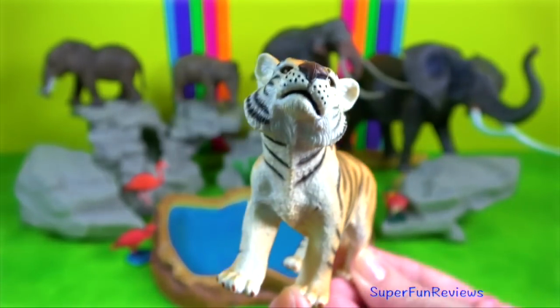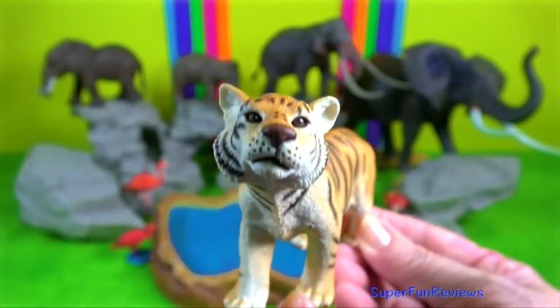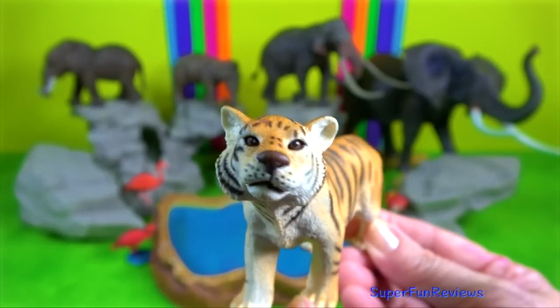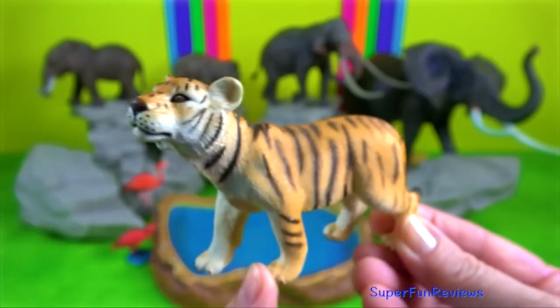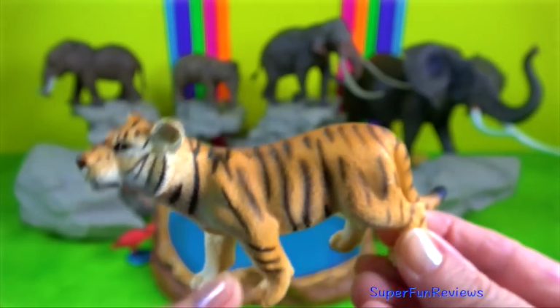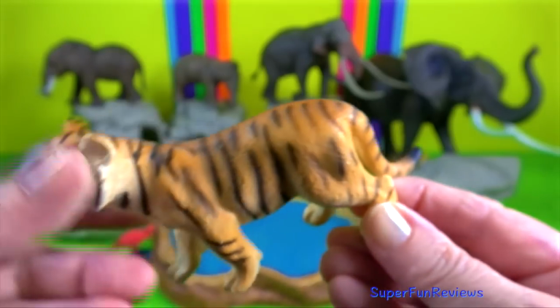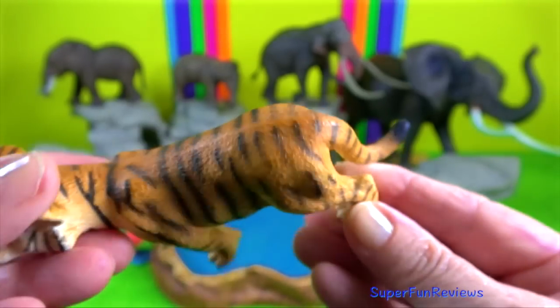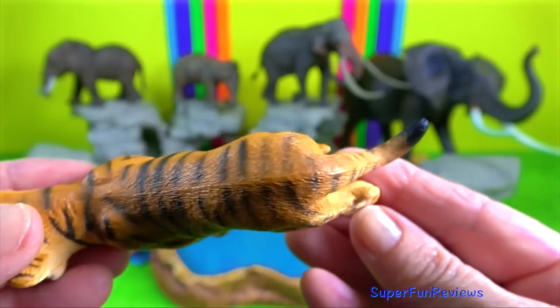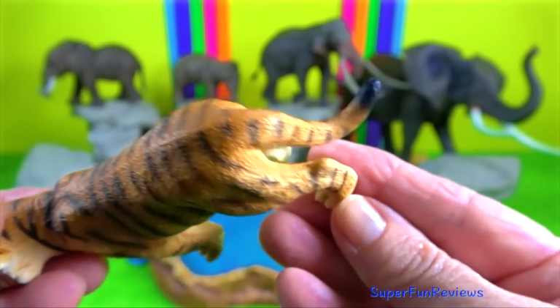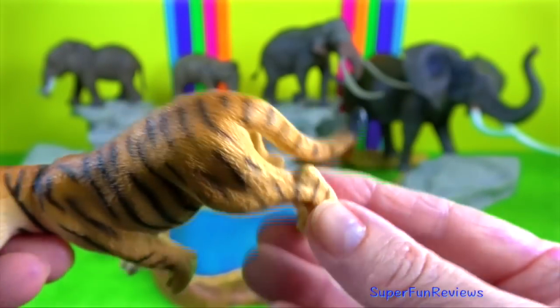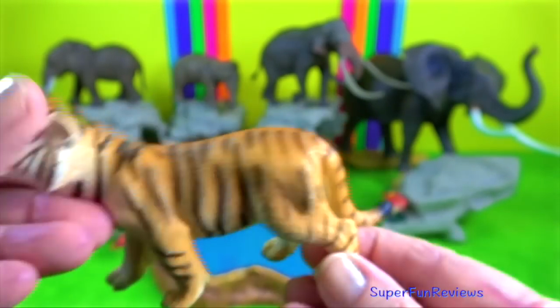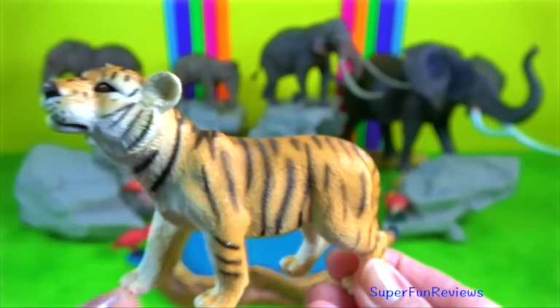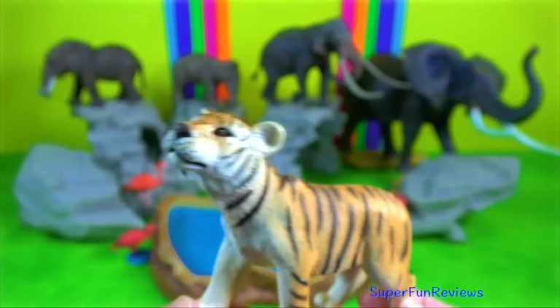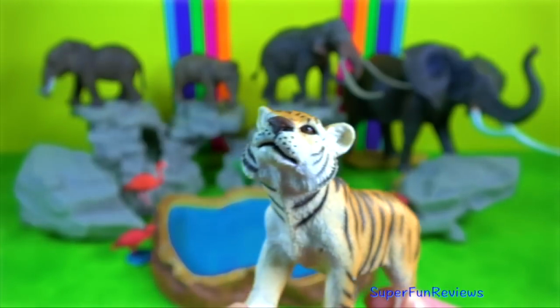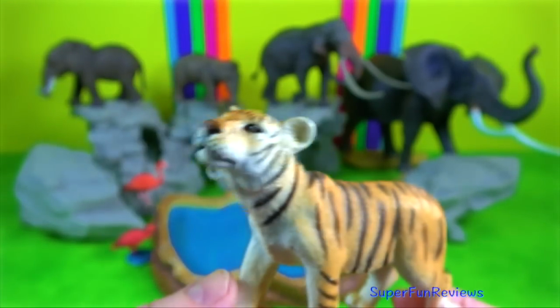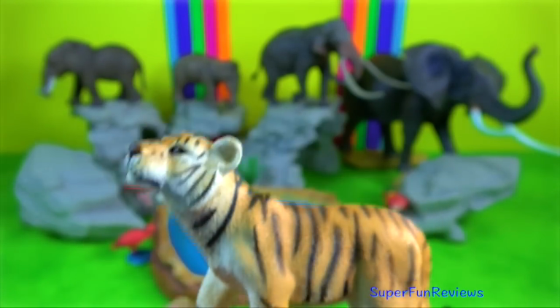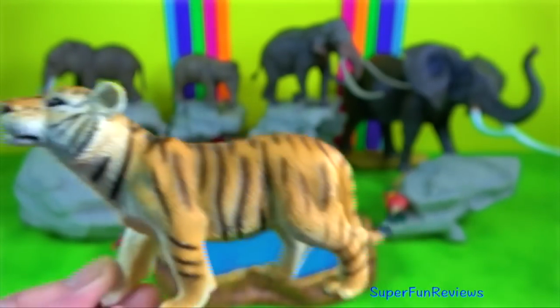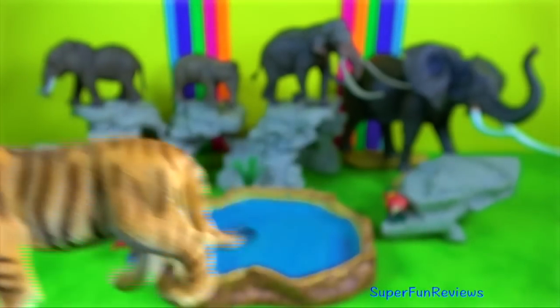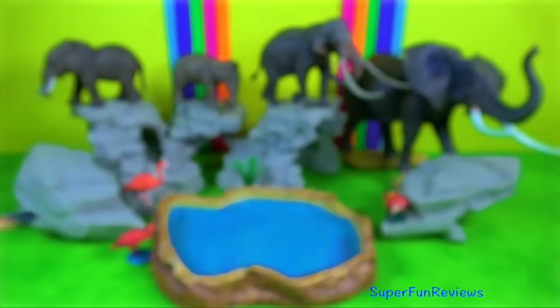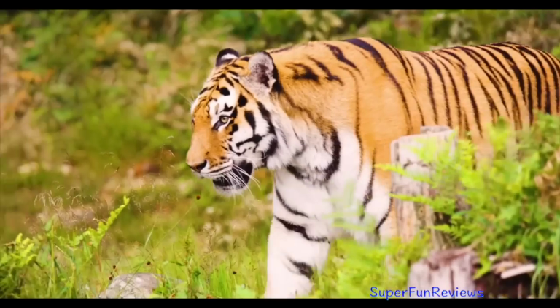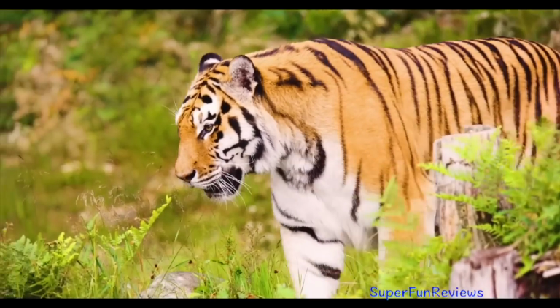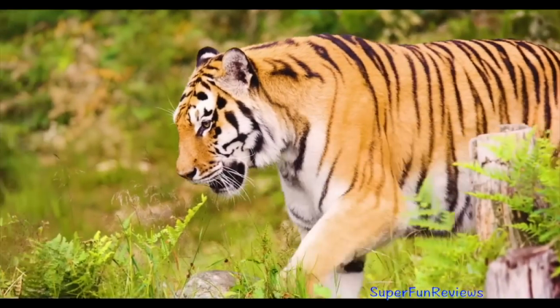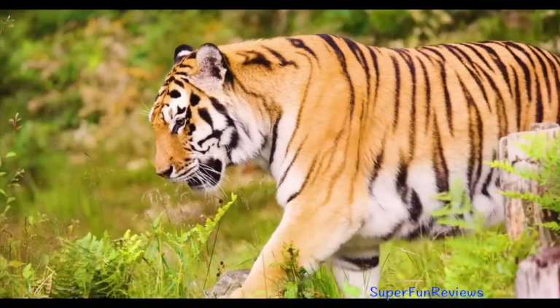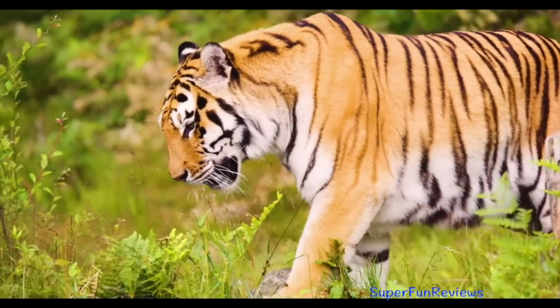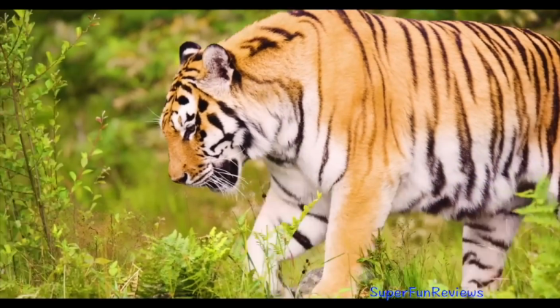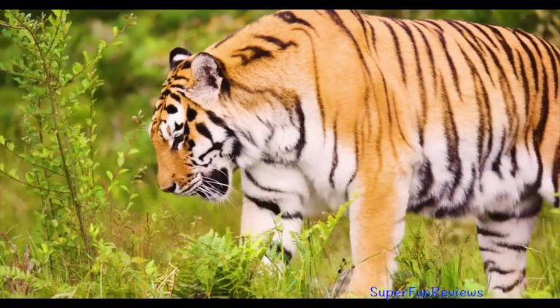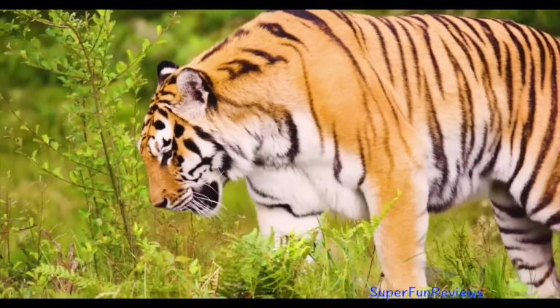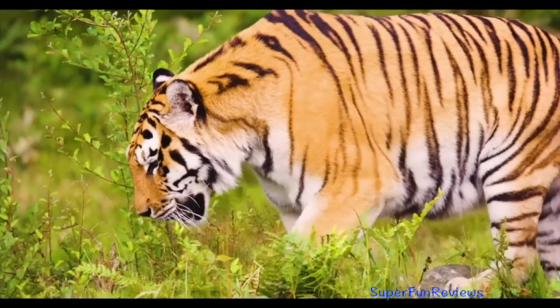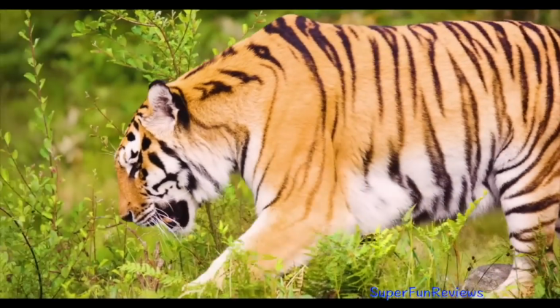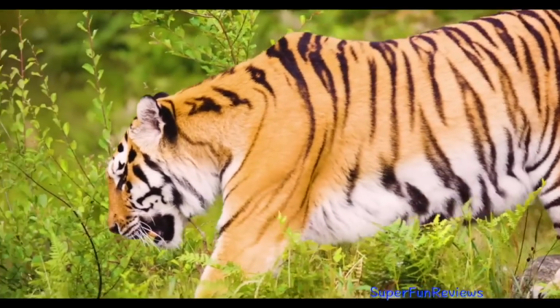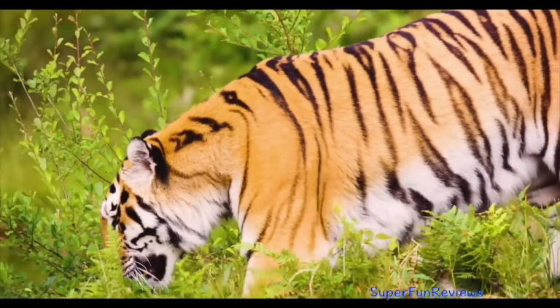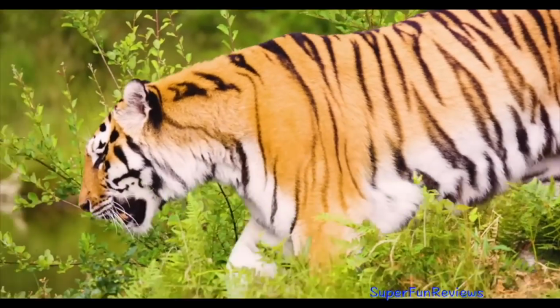Bengal Tiger. Hunting is stalk and kill. They creep quietly and rely on their camouflage to hide them. They get as close to their prey as possible before leaping on it.